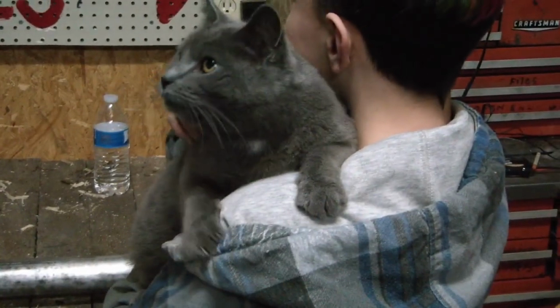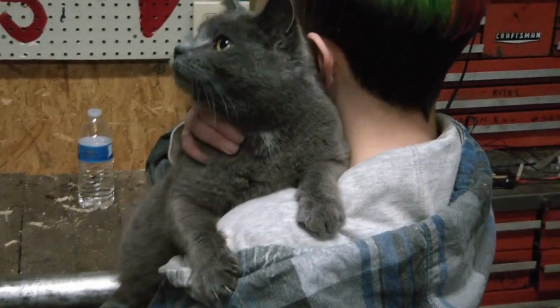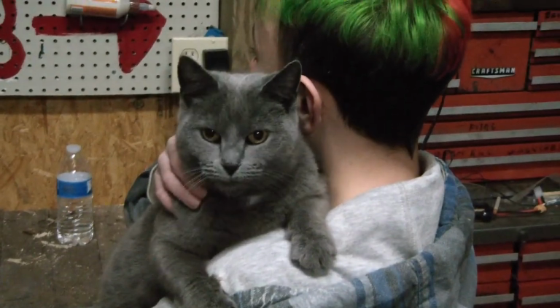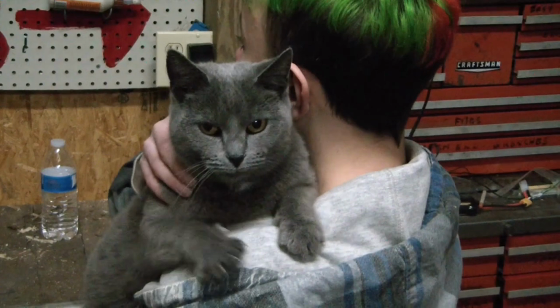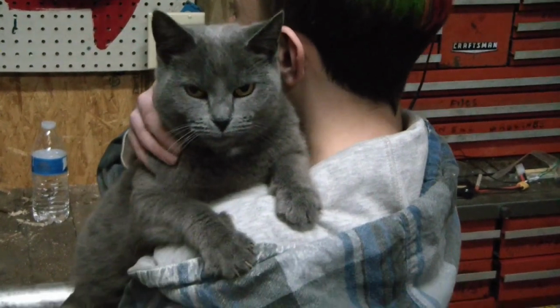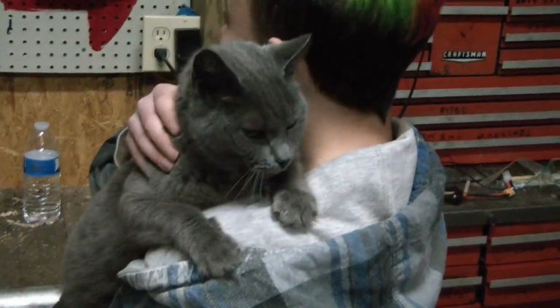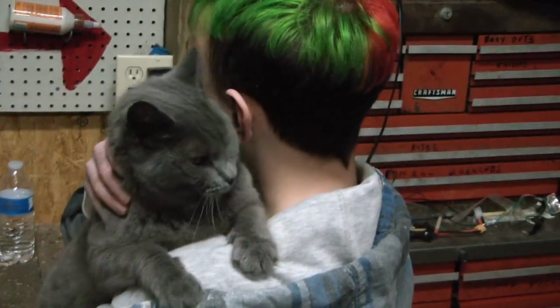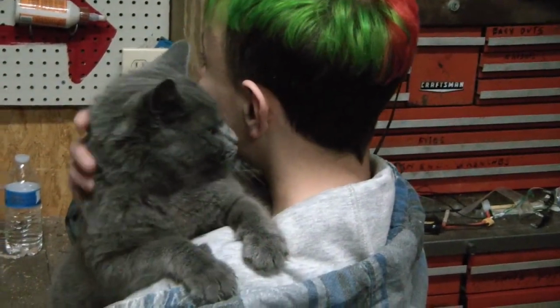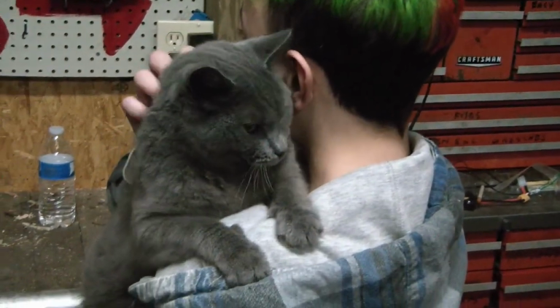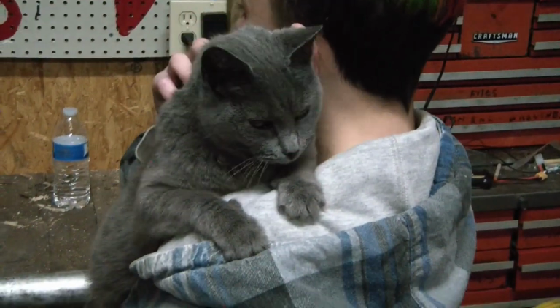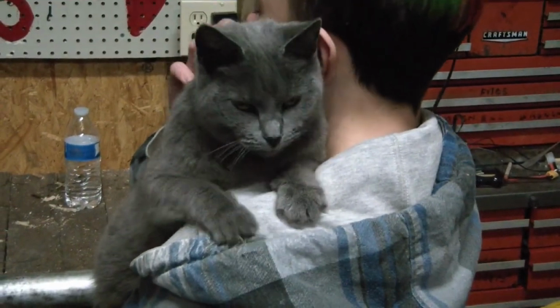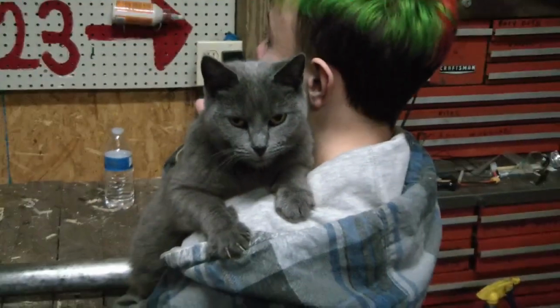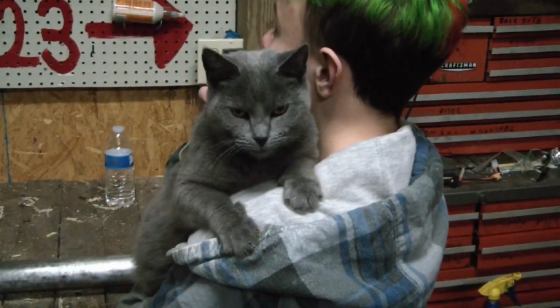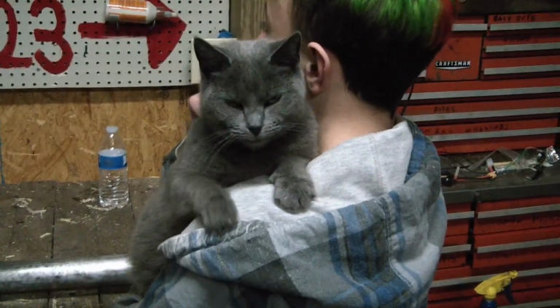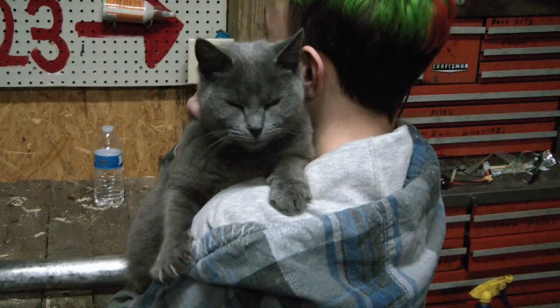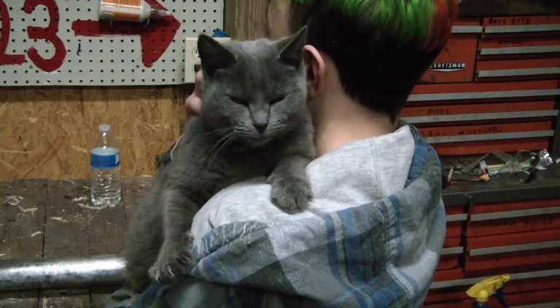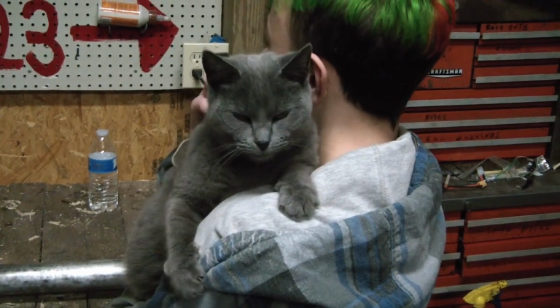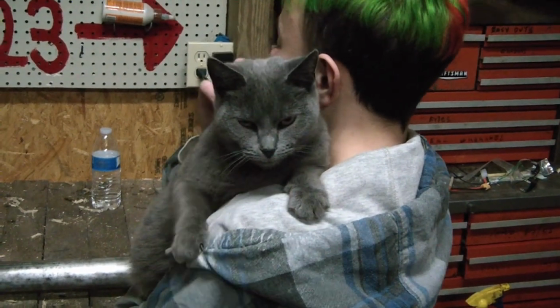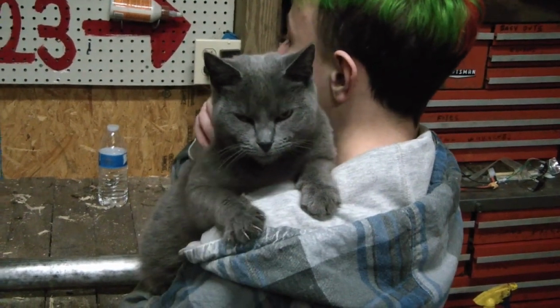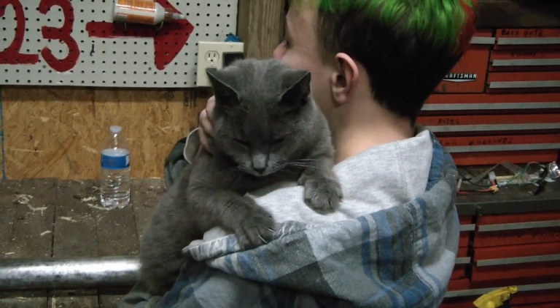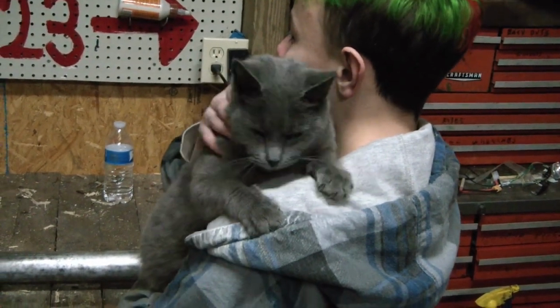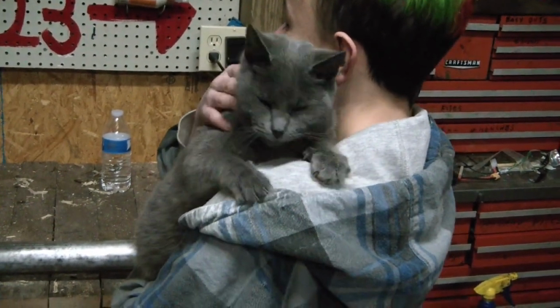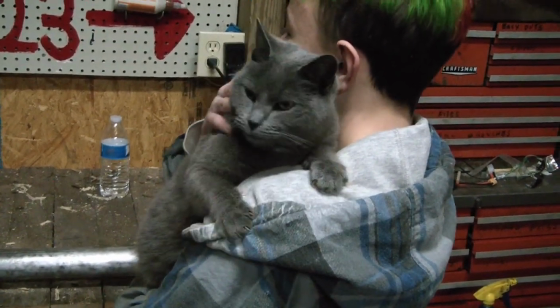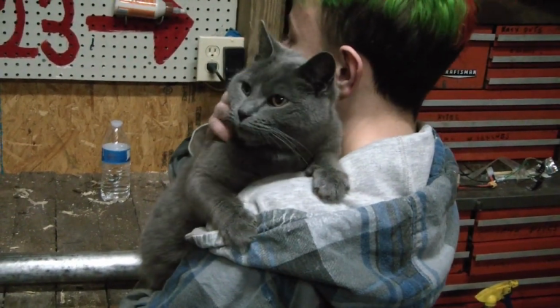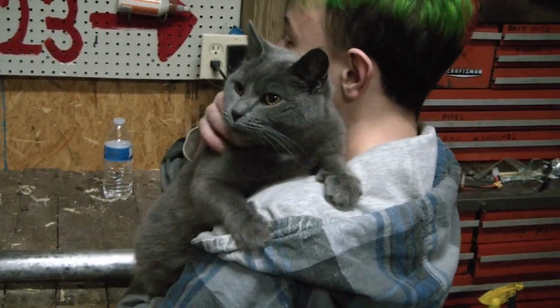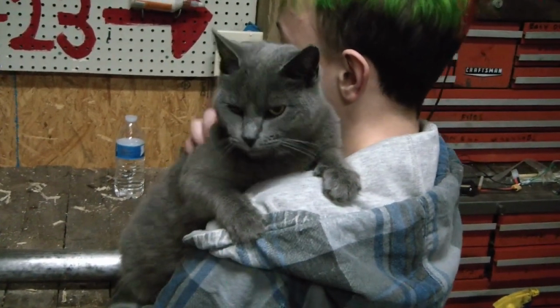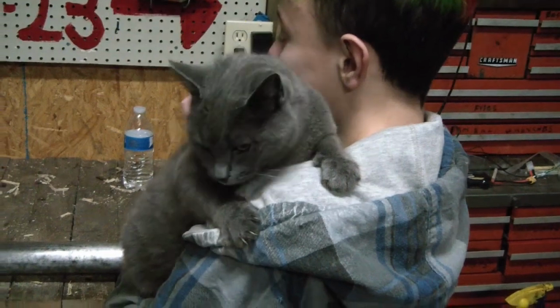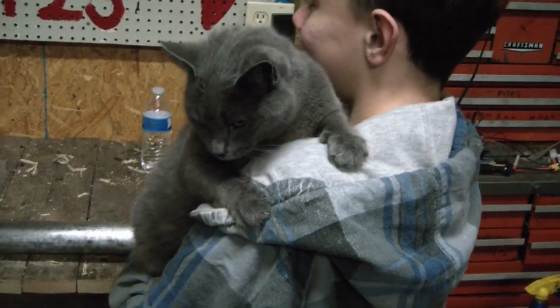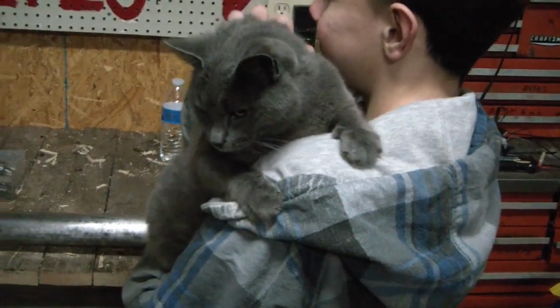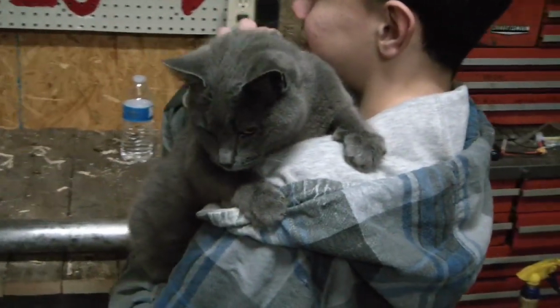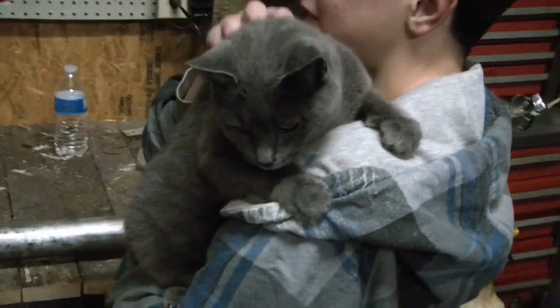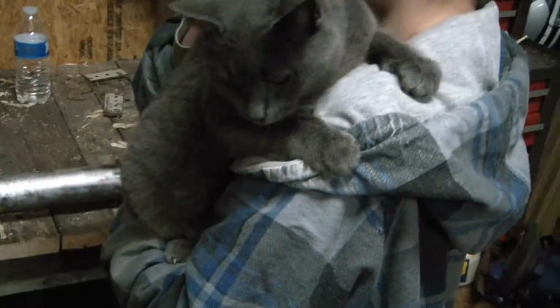Sheba! Who's a good shop kitty? This is Sheba — she likes to be in the shop with us, a little too much.